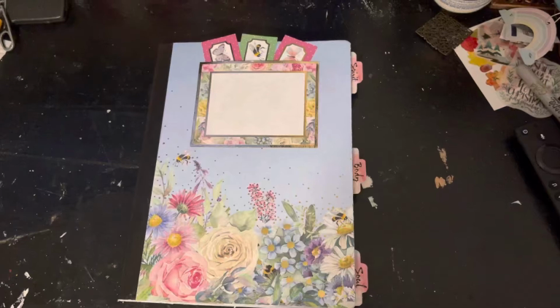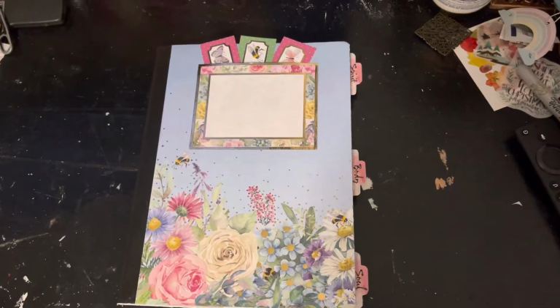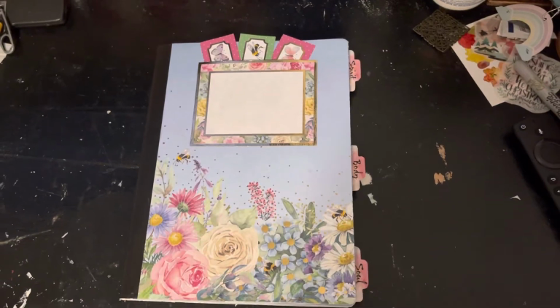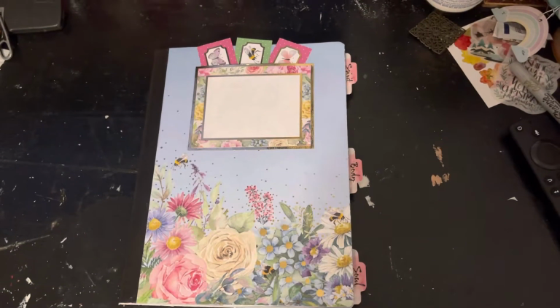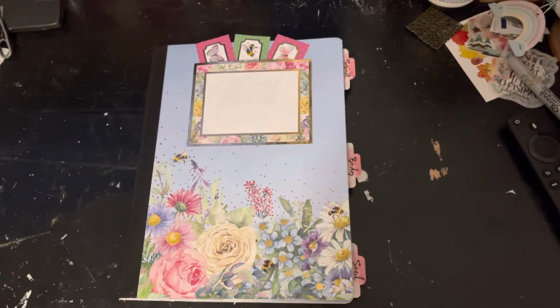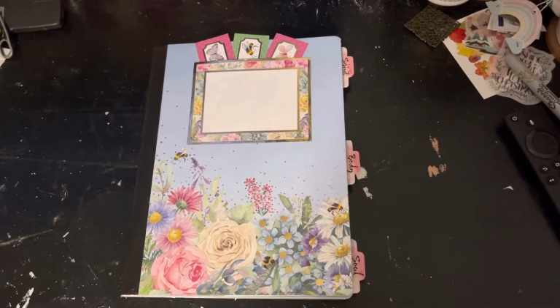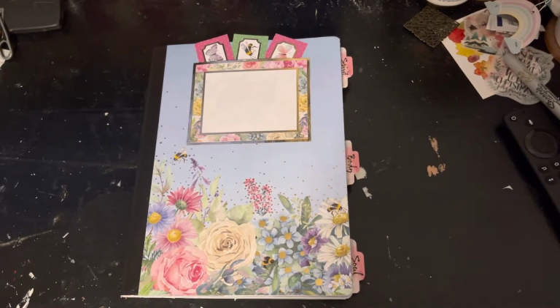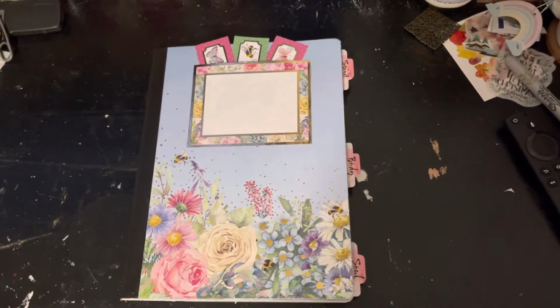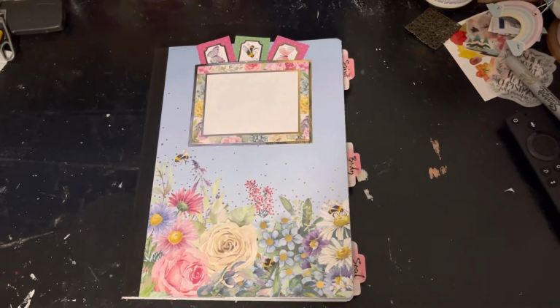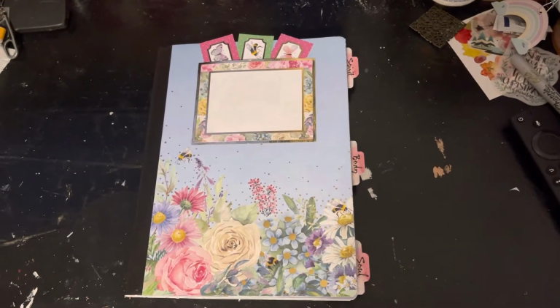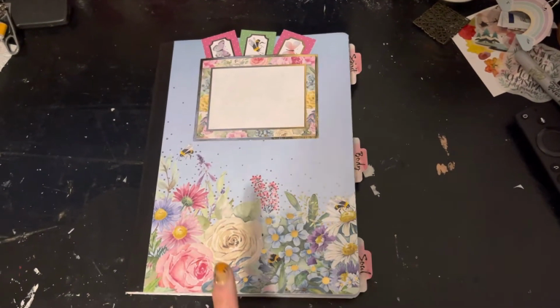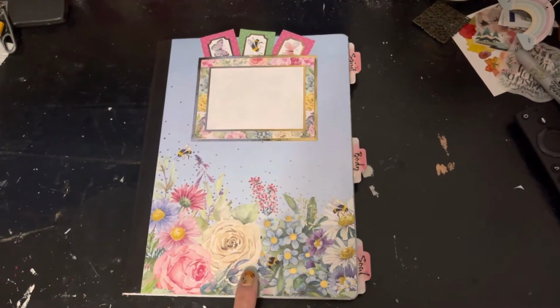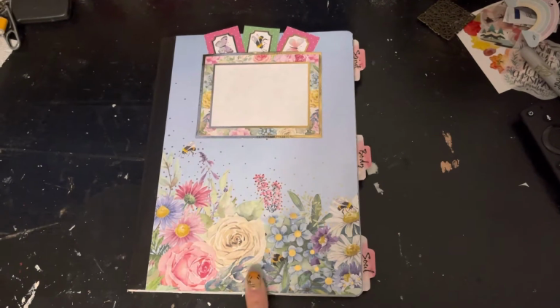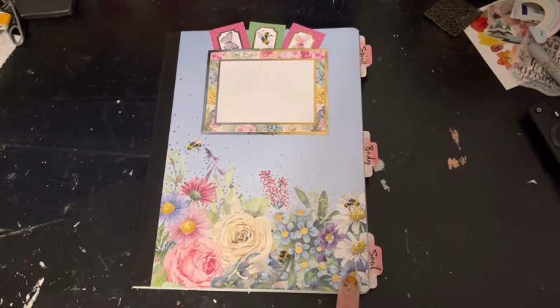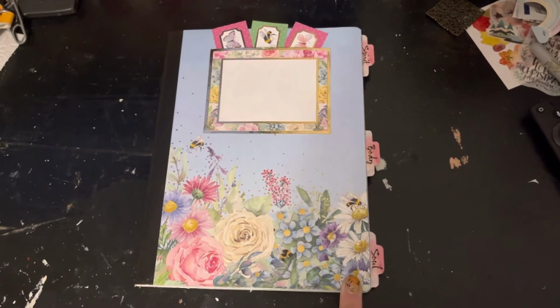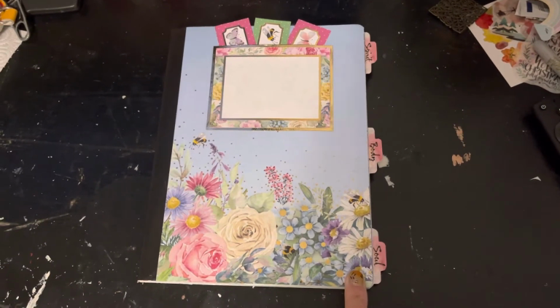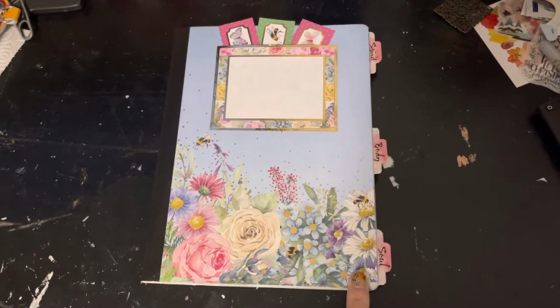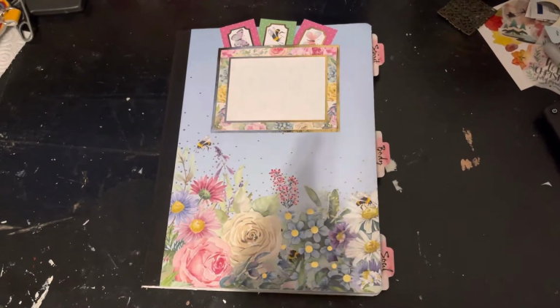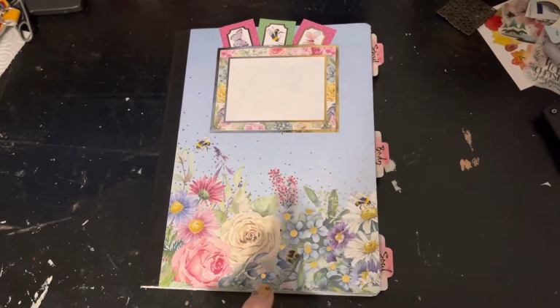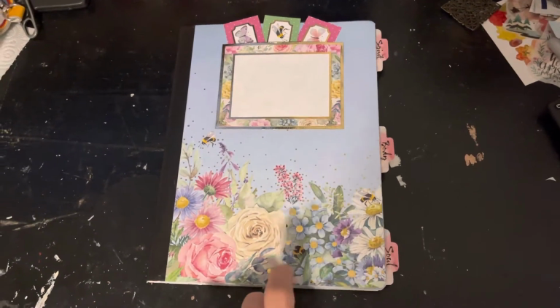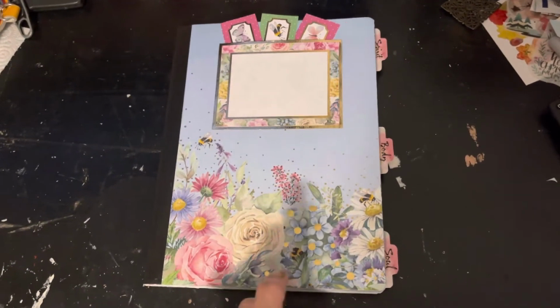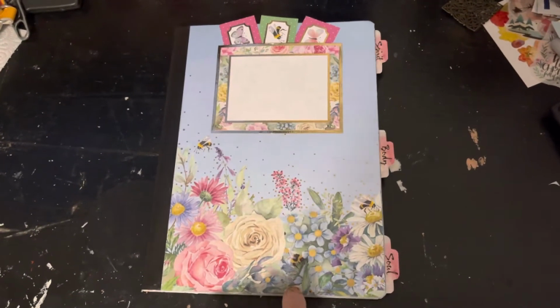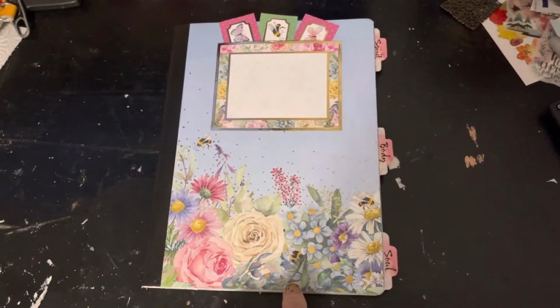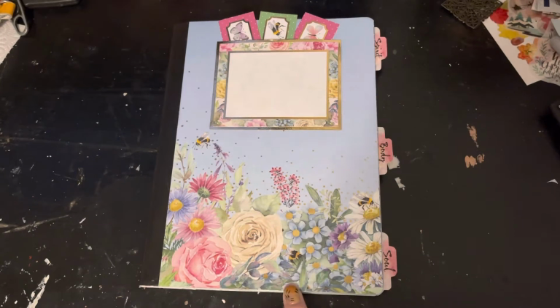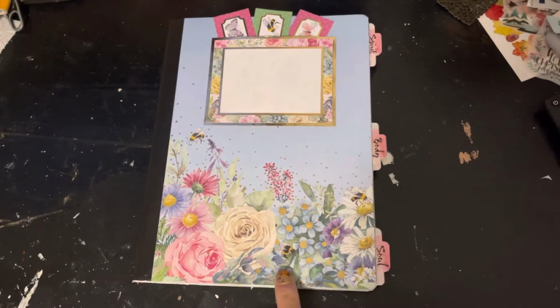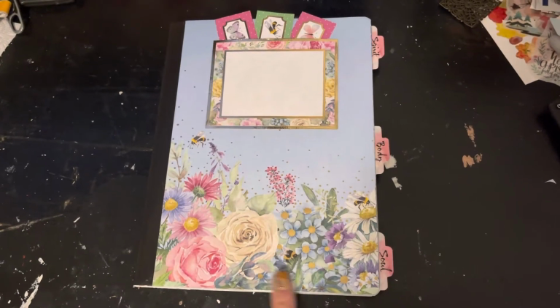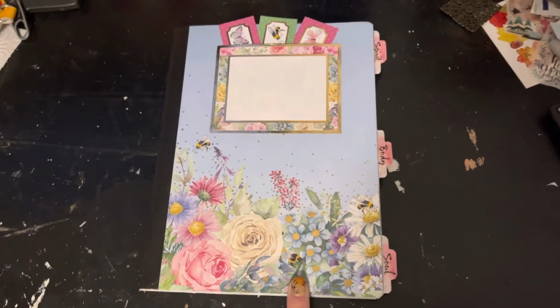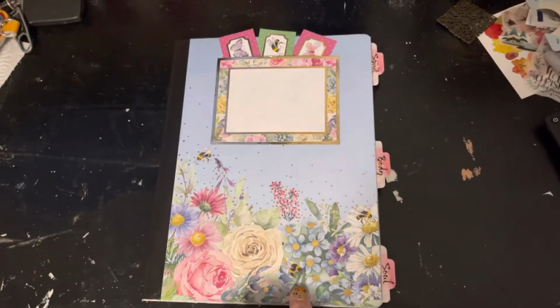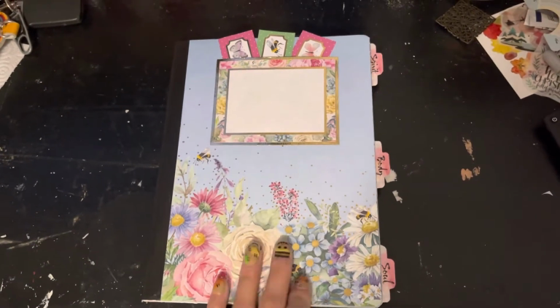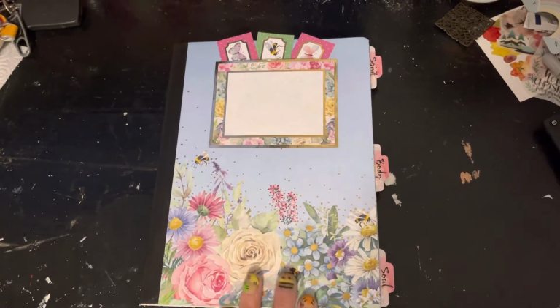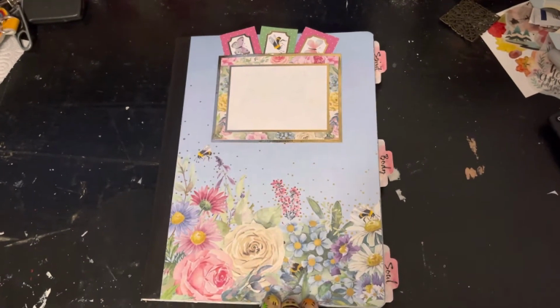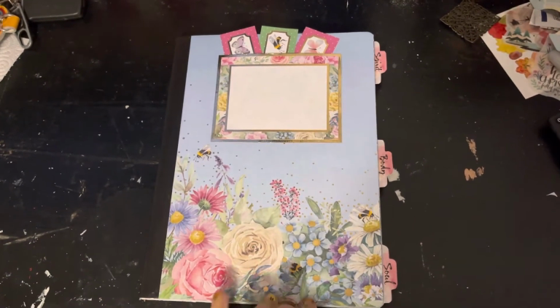Hi guys, Jesenia here with another altered composition notebook. This paper pad is beautiful — I got it from Michael's. I don't remember the name of it and I threw out the front cover, but let's get started.